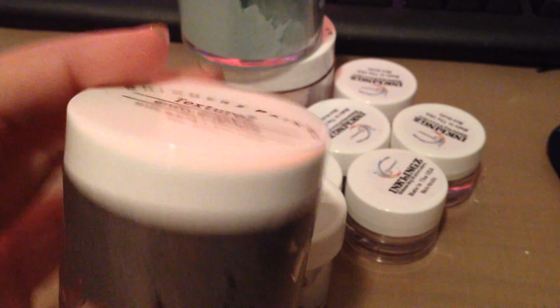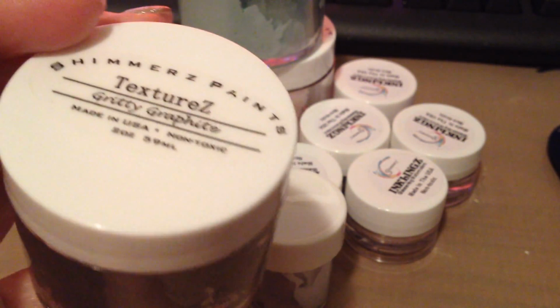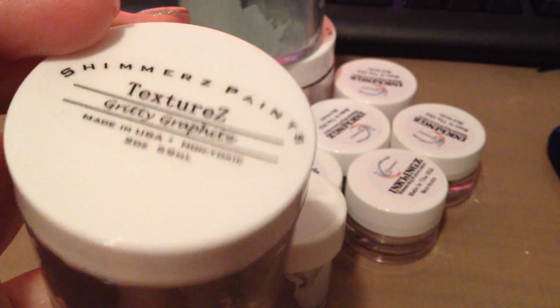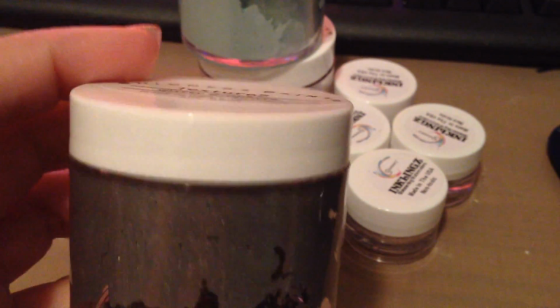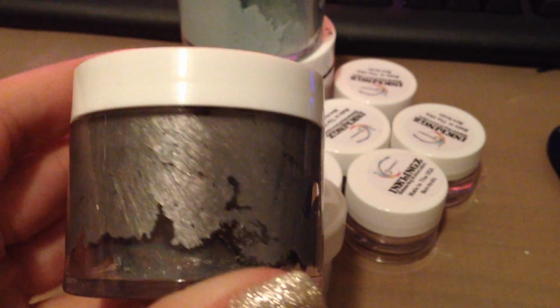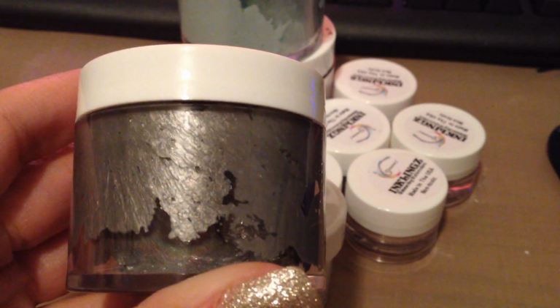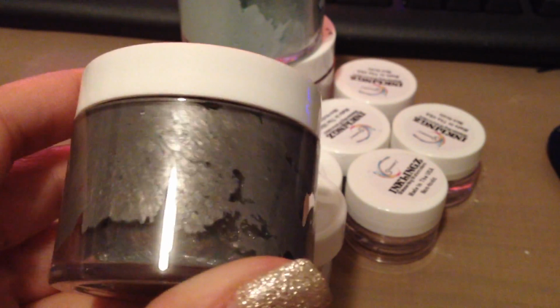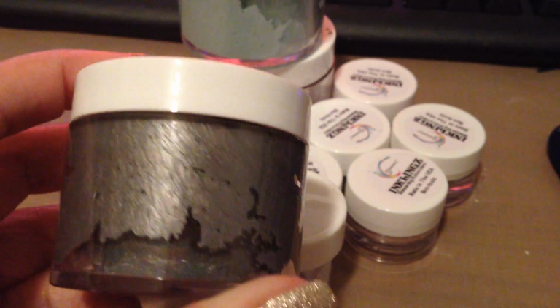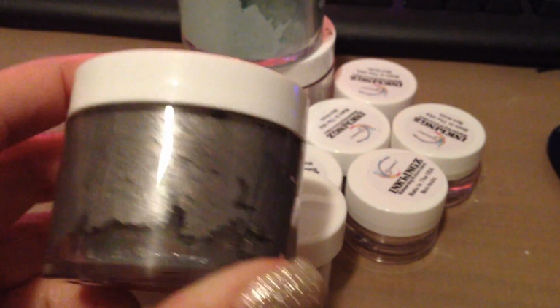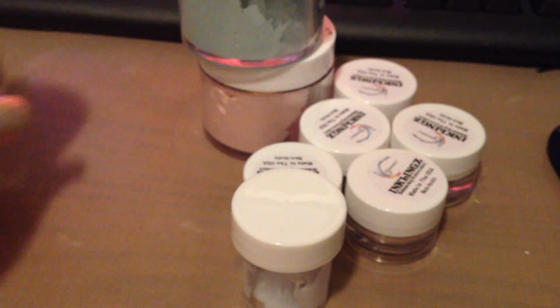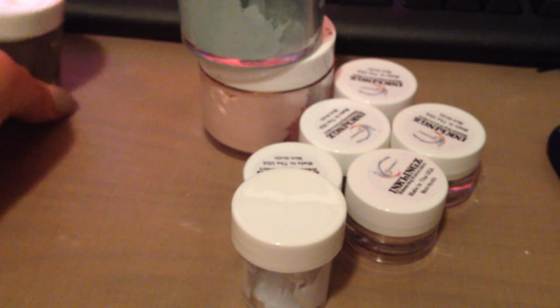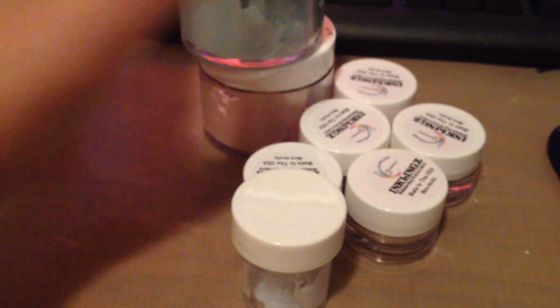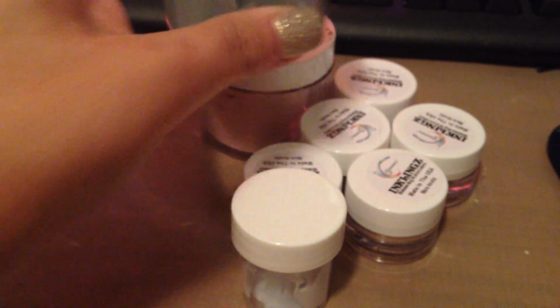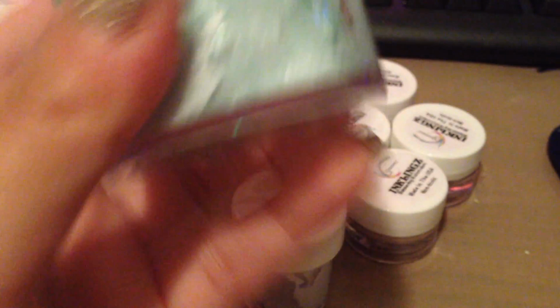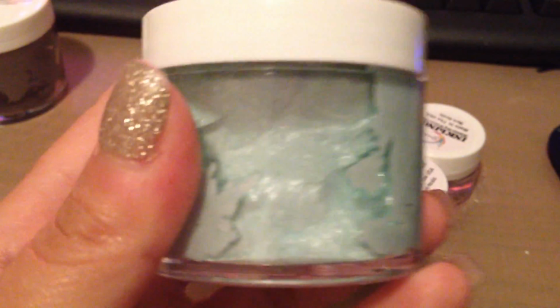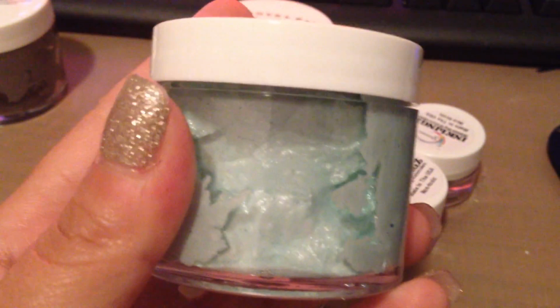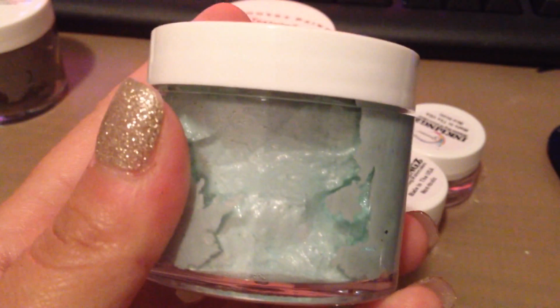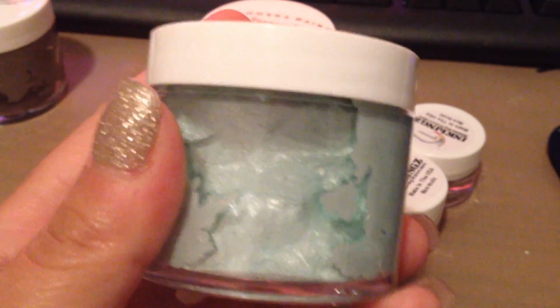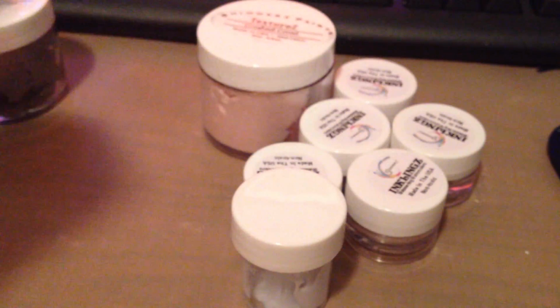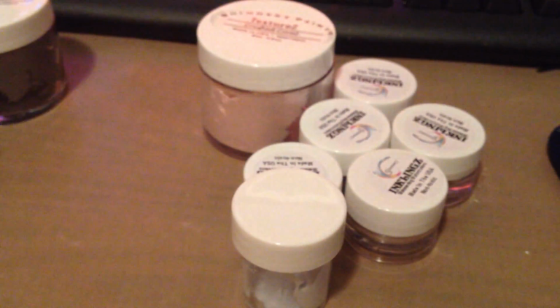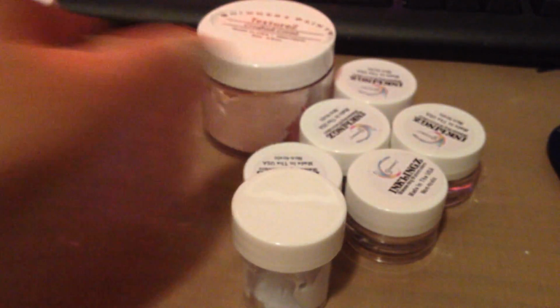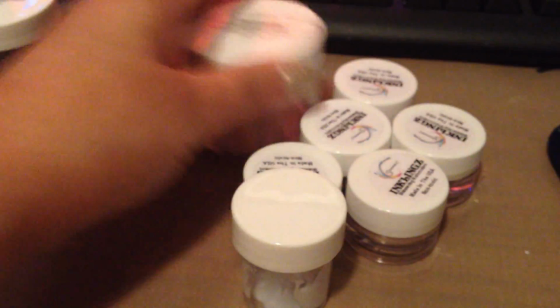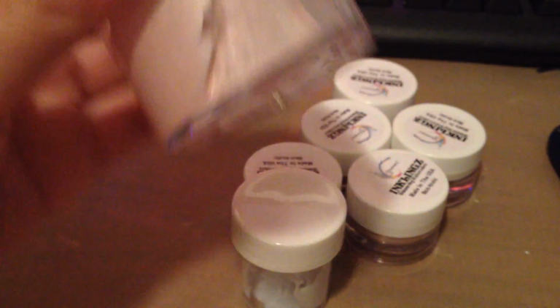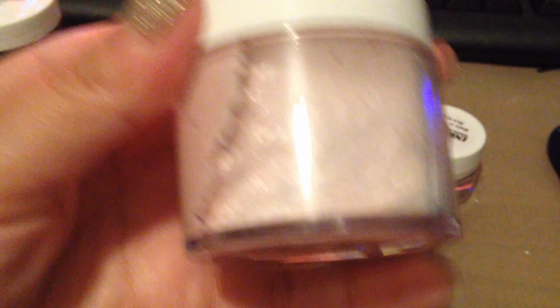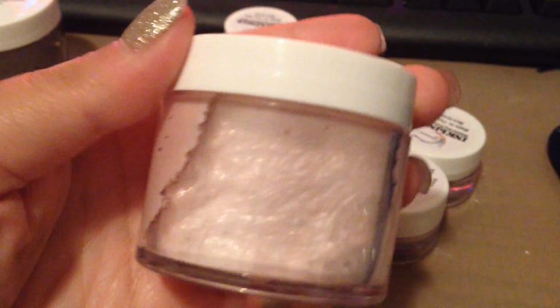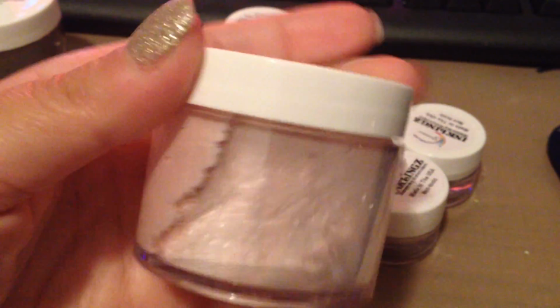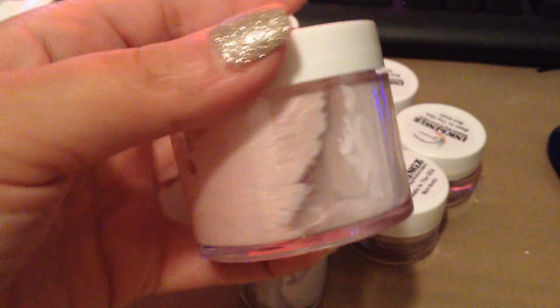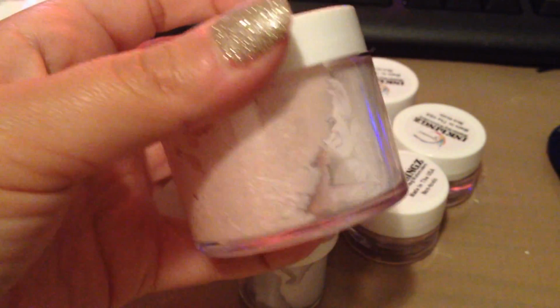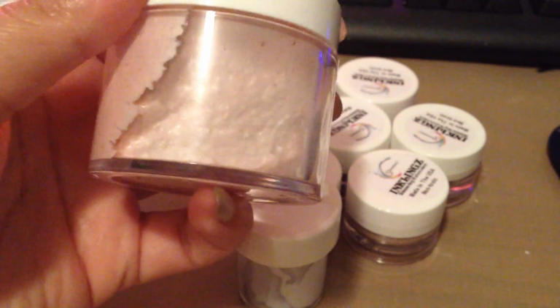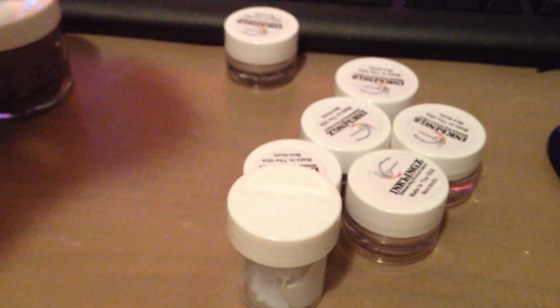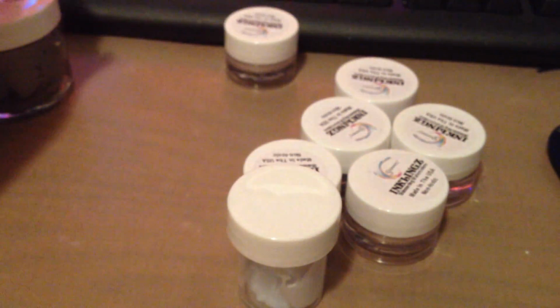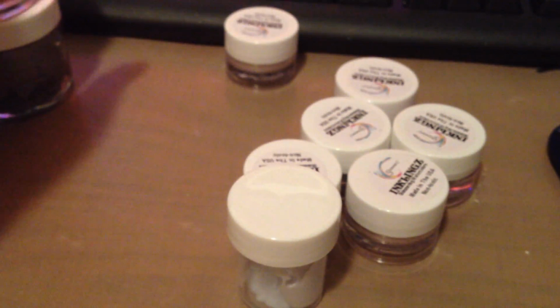This one is Gritty Graphite, and then I got Patina, and Crushed Coral. I've been dying to get these for the longest time.